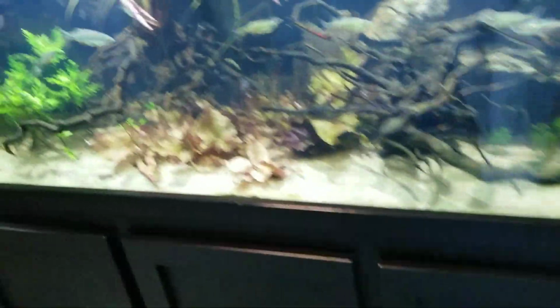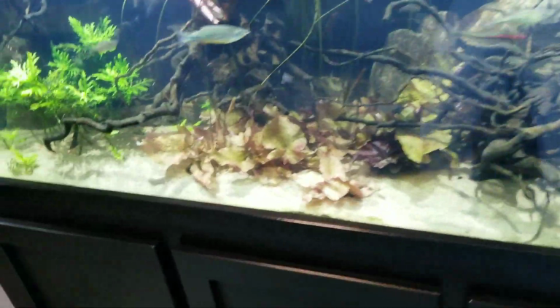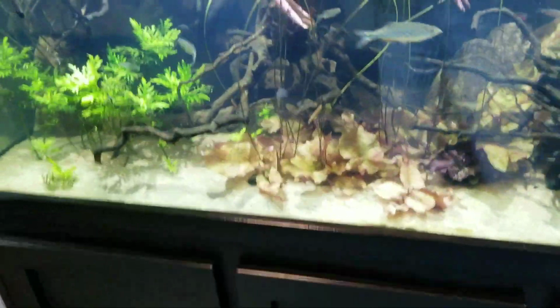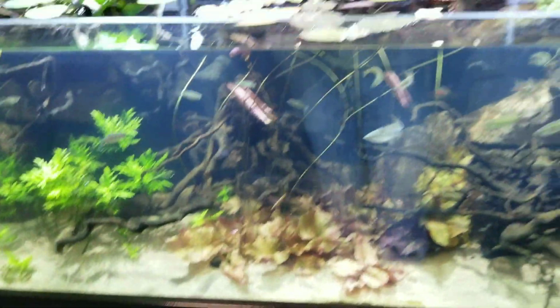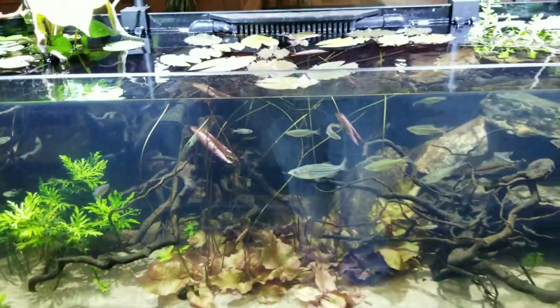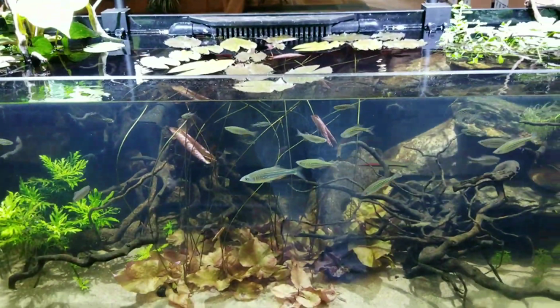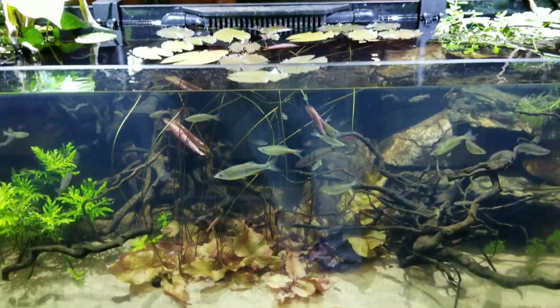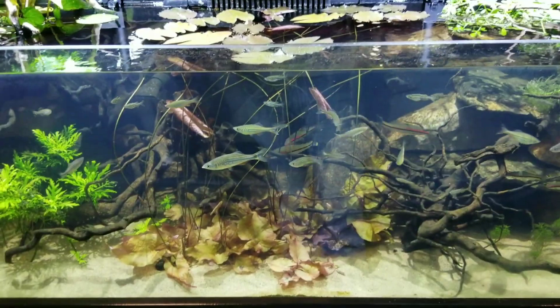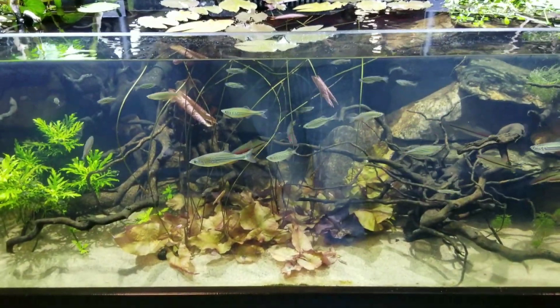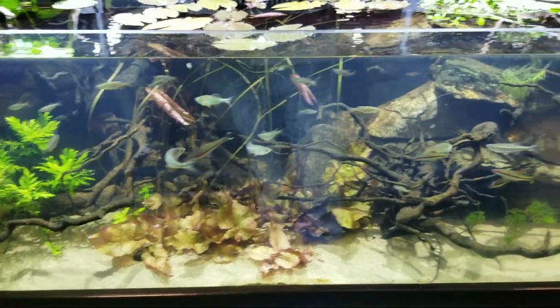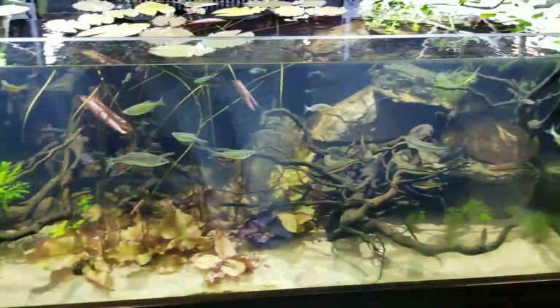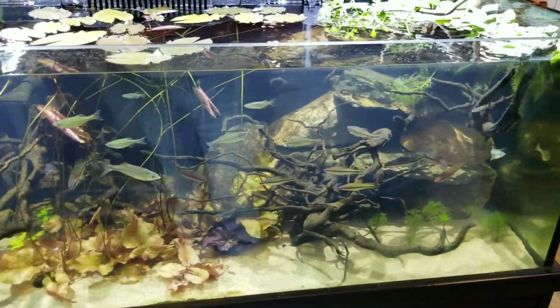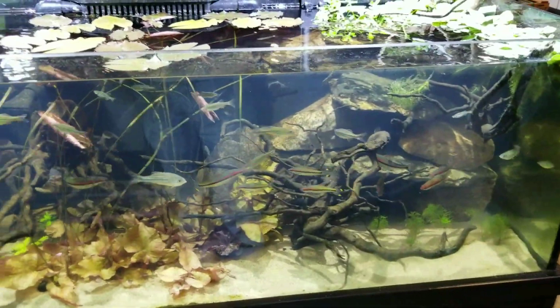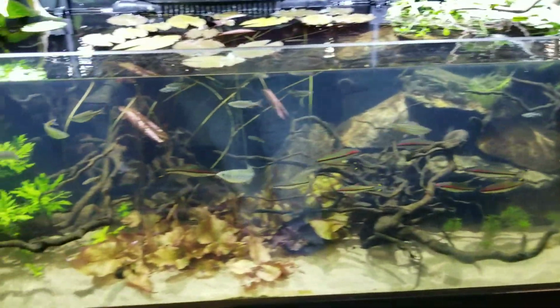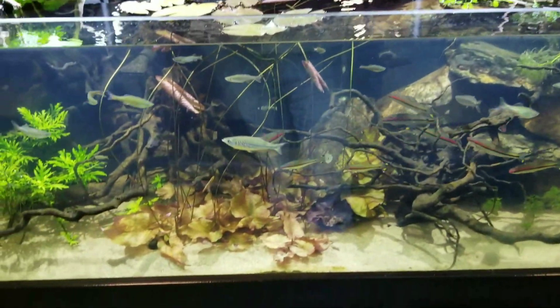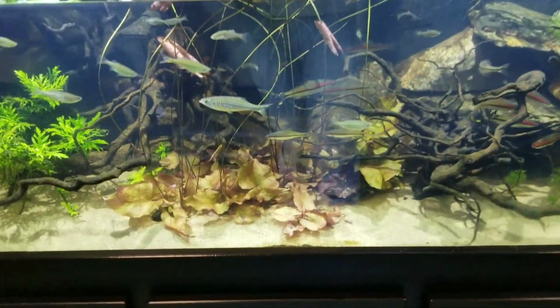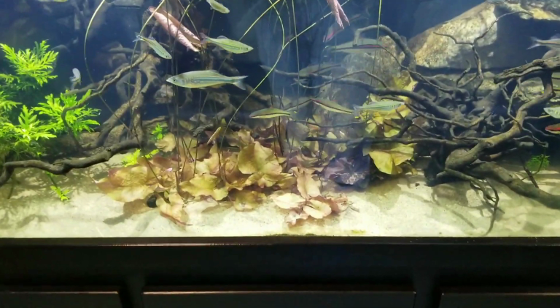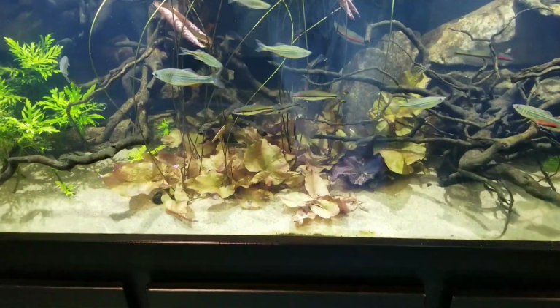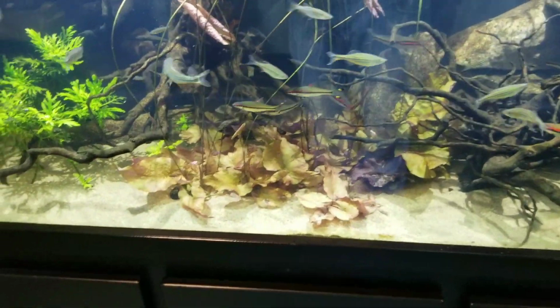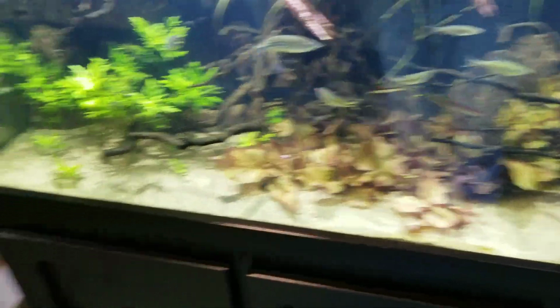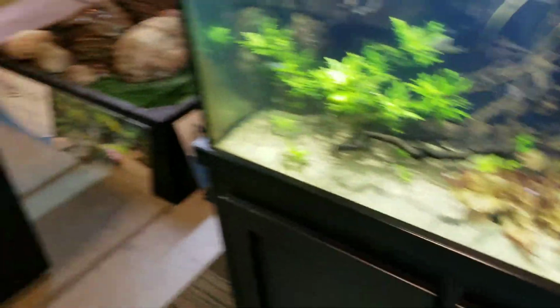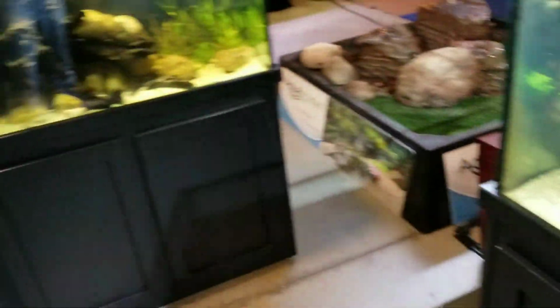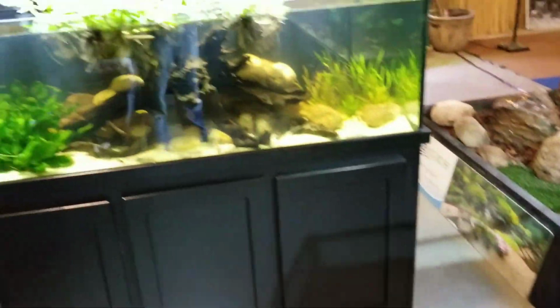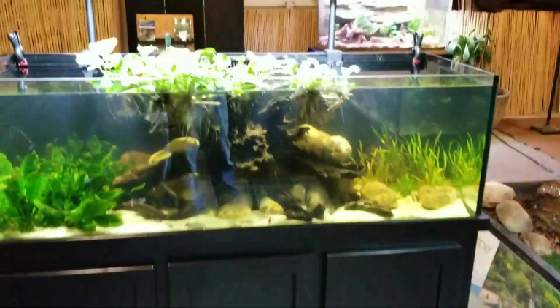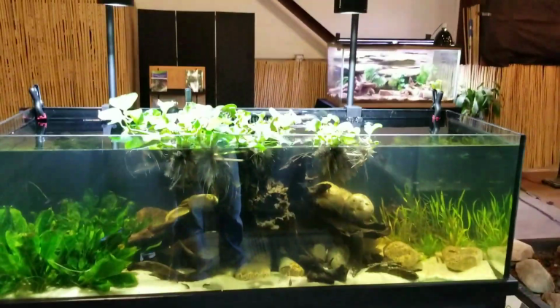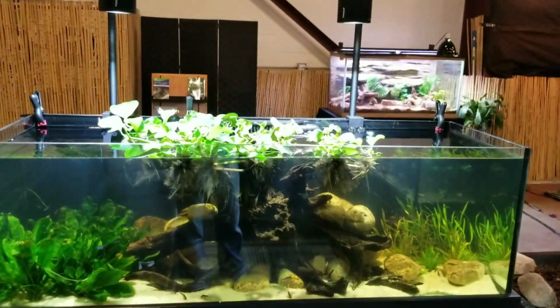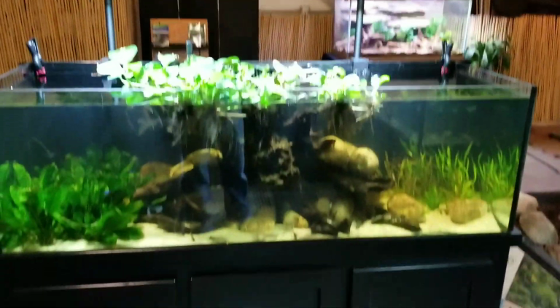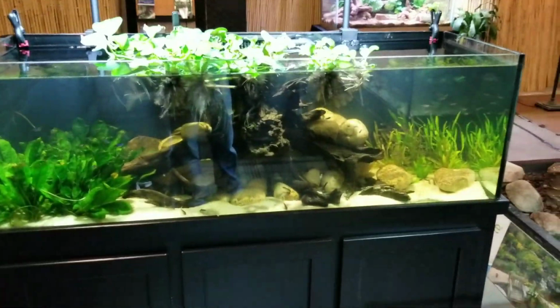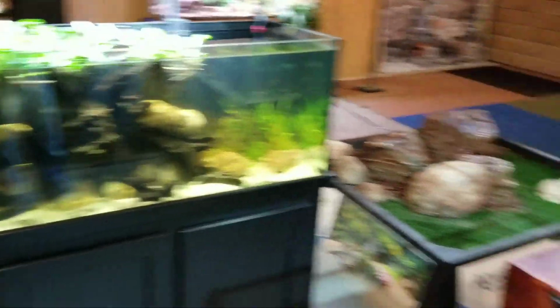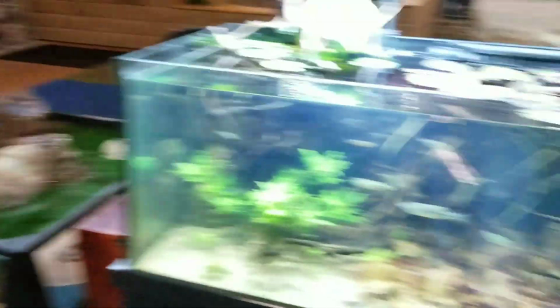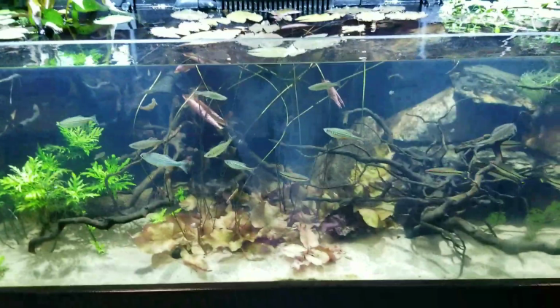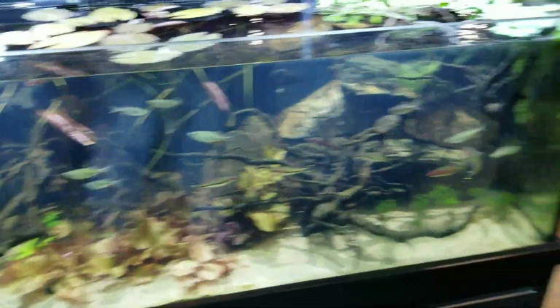And I supplement with SR Aquaristic fertilizer, and of course Aquascape fertilizer for underneath. These are the three, and they are awesome — they're my little babies.